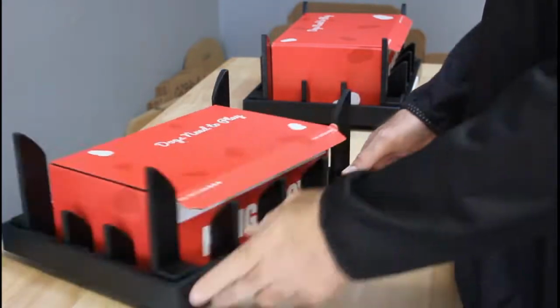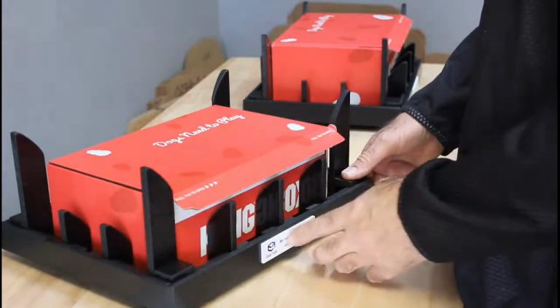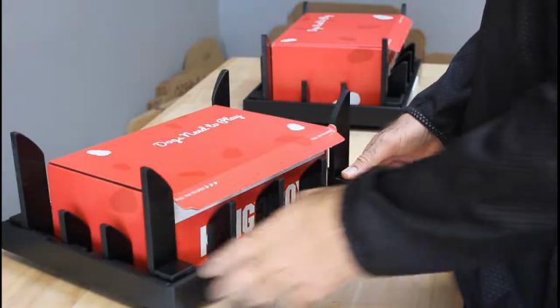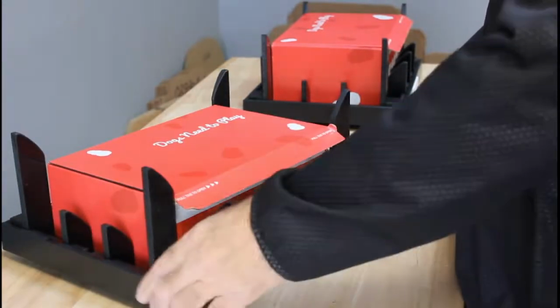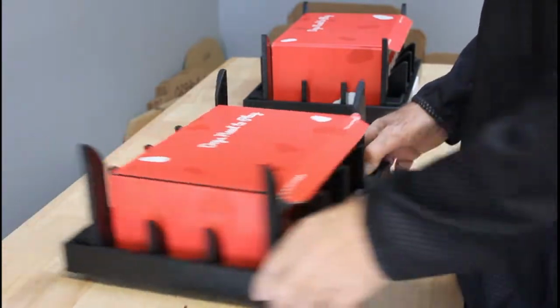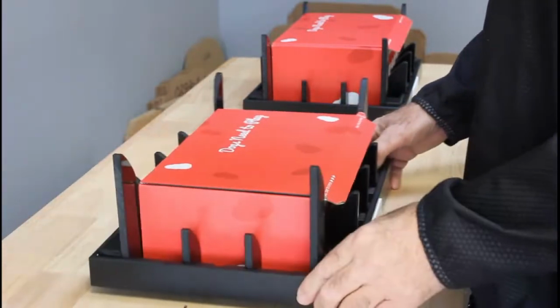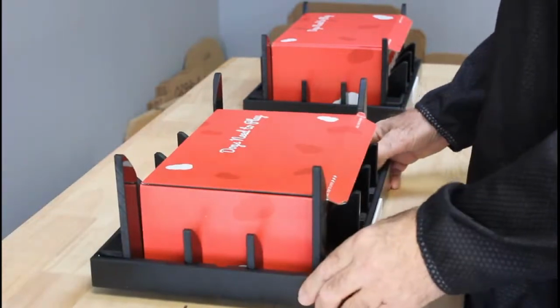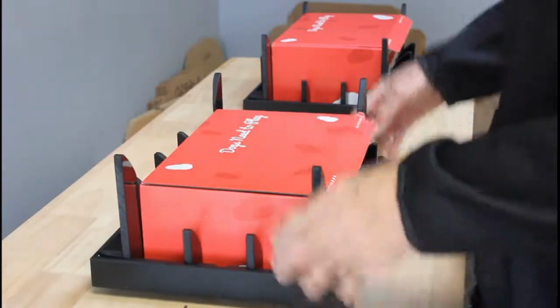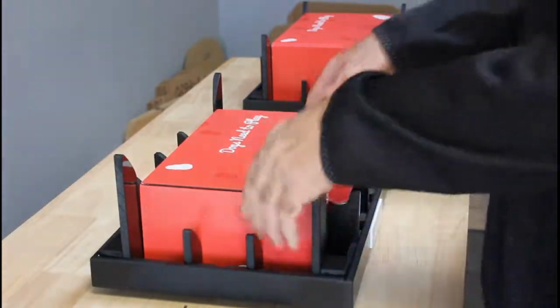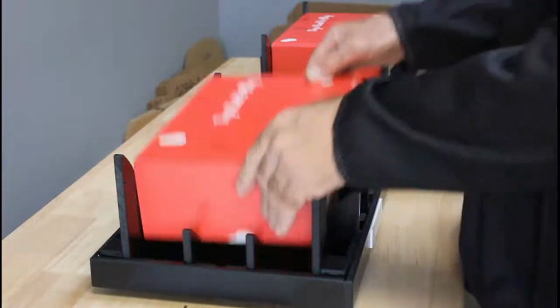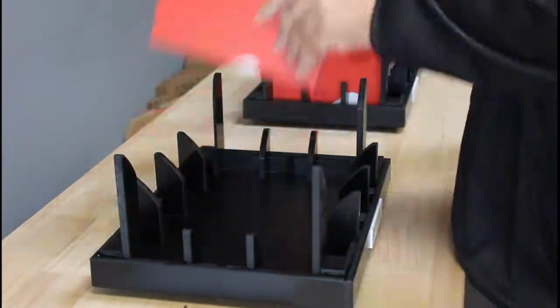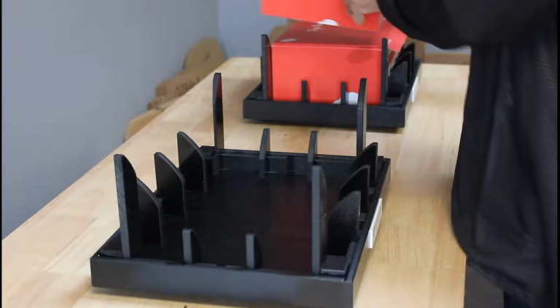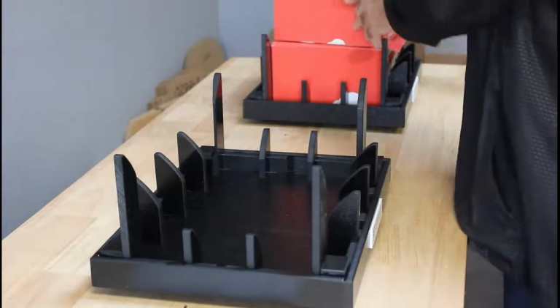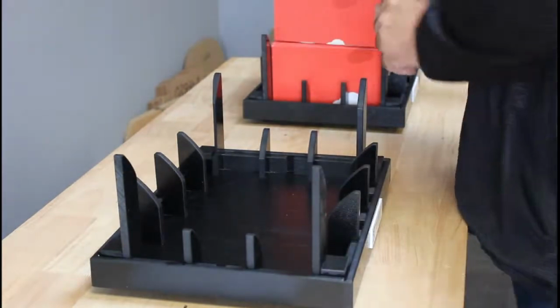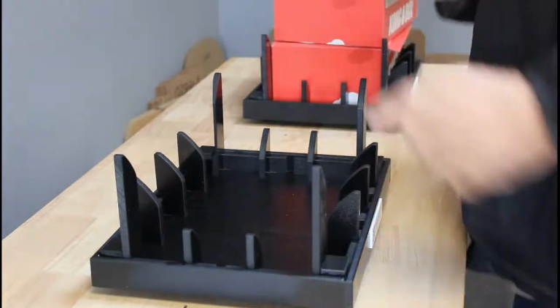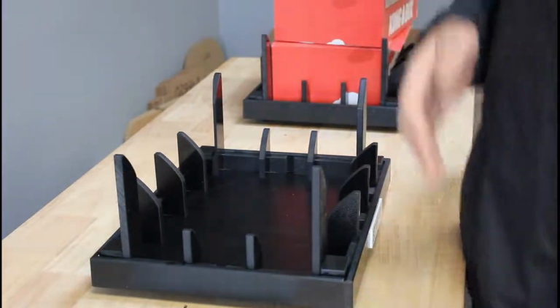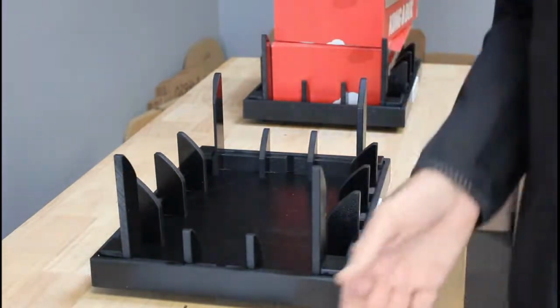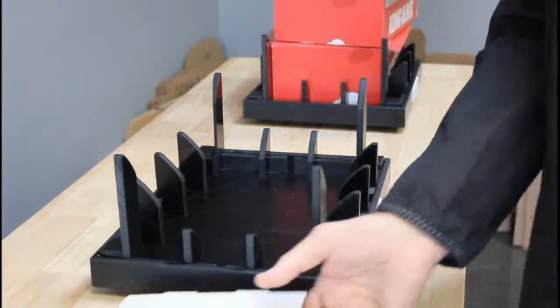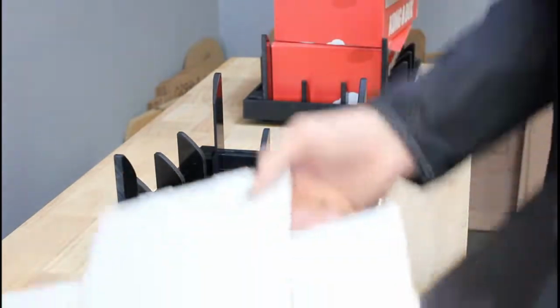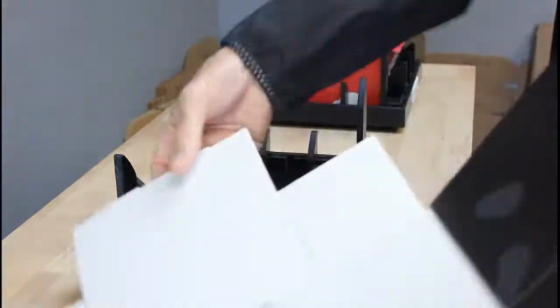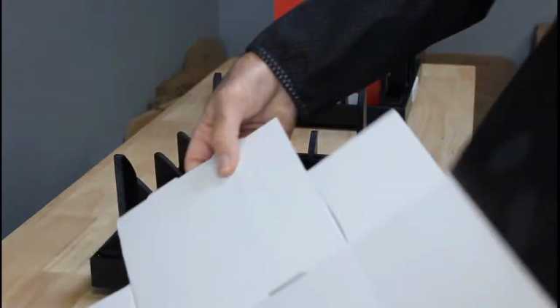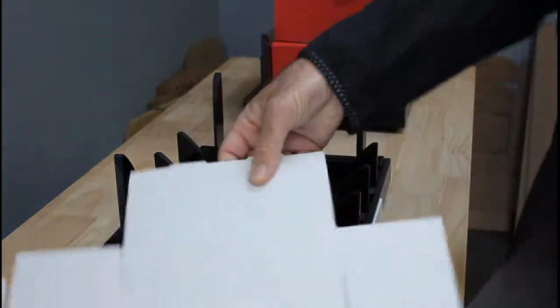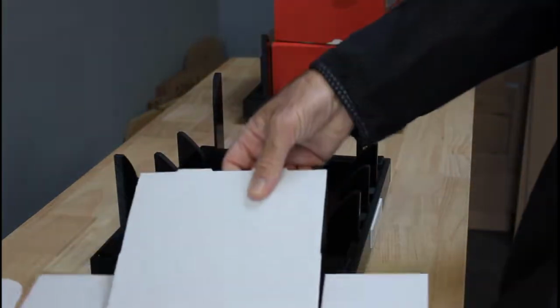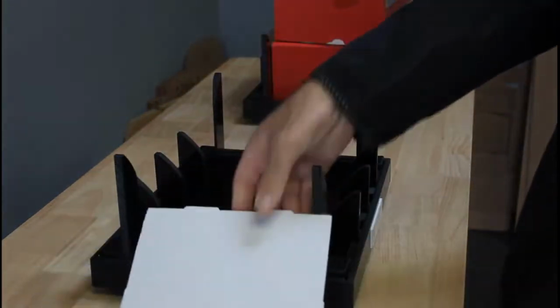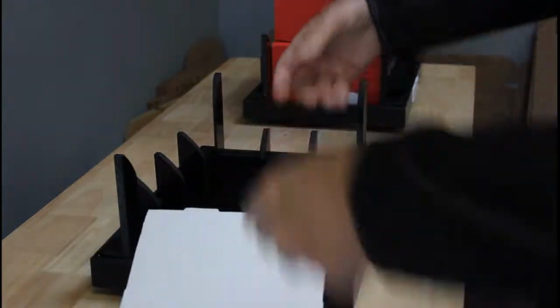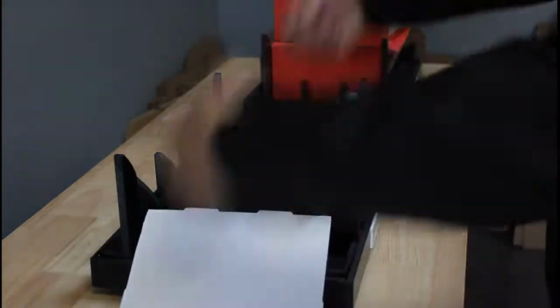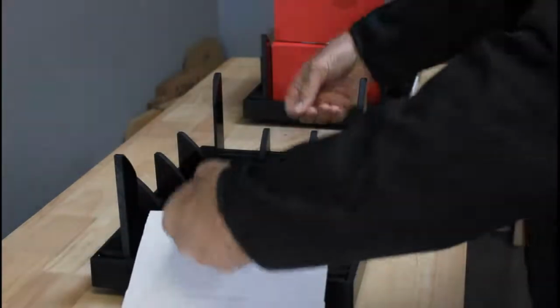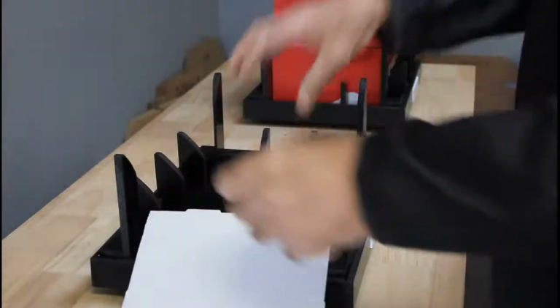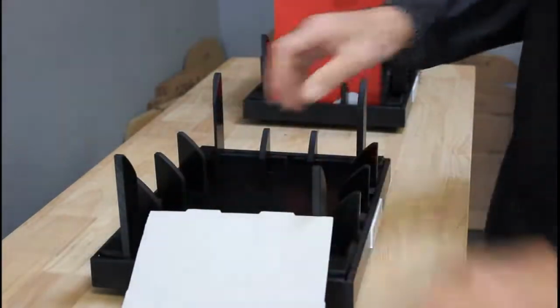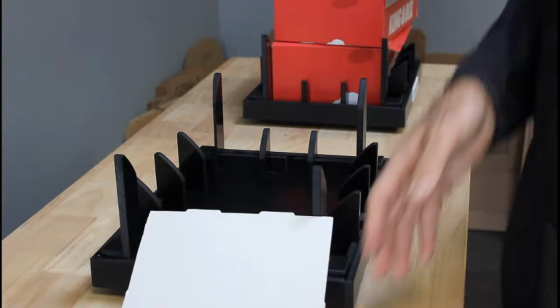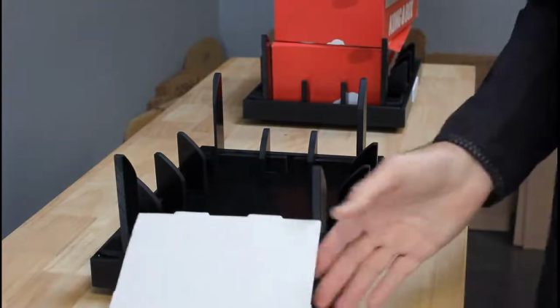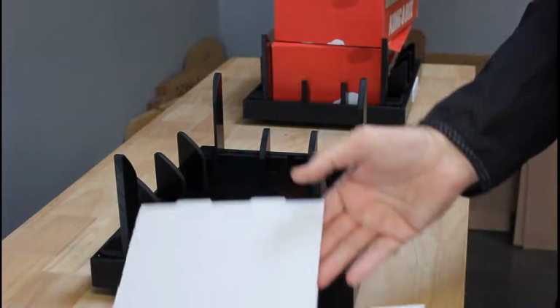We have labels that indicate the front. Place the fixture directly in front of you. You're going to grab your box, set it into the fixture, then press it down and make your fold.